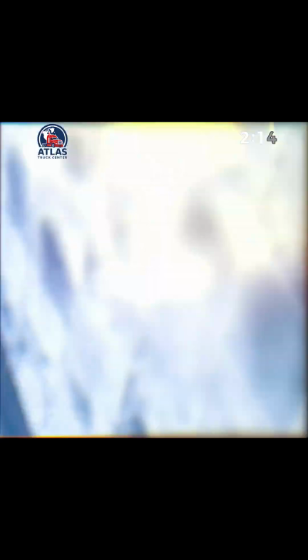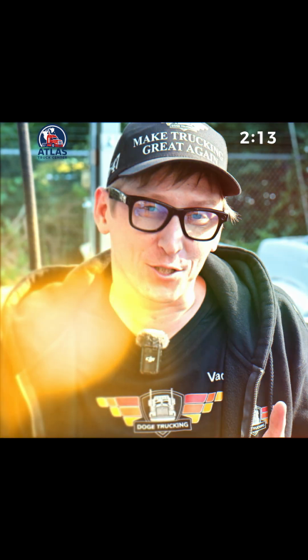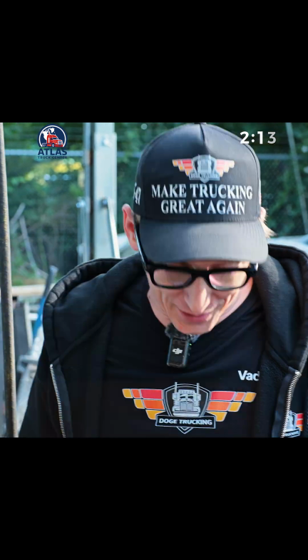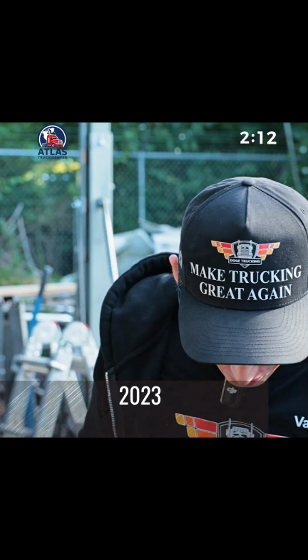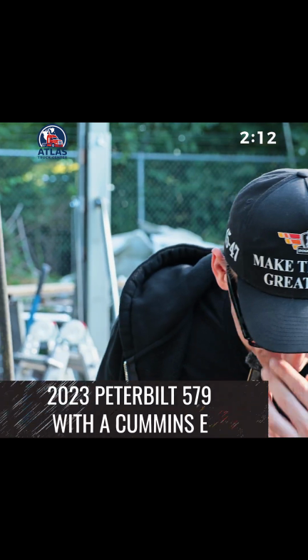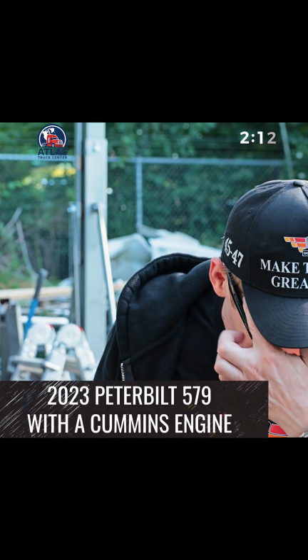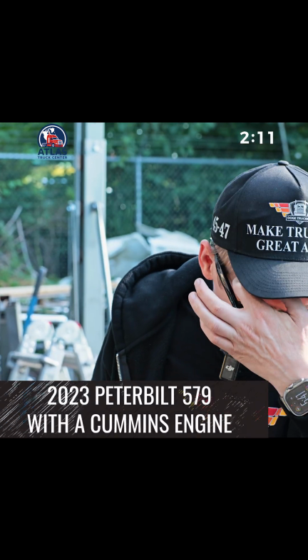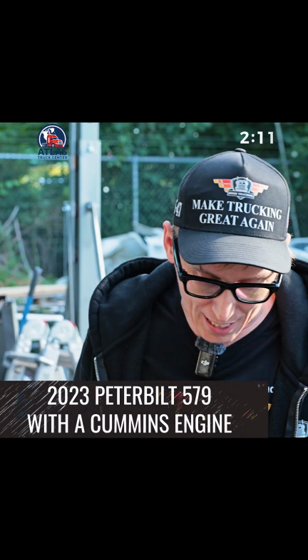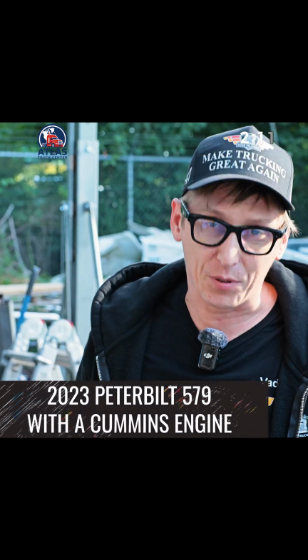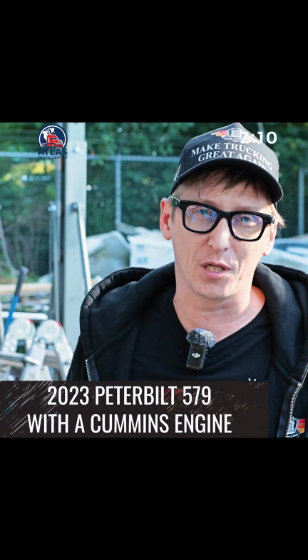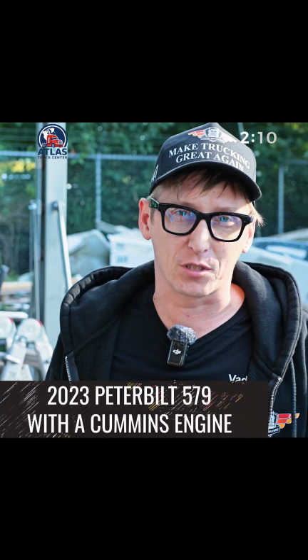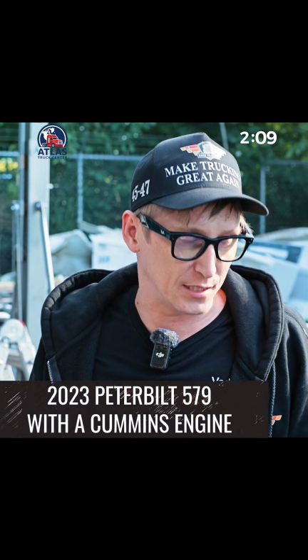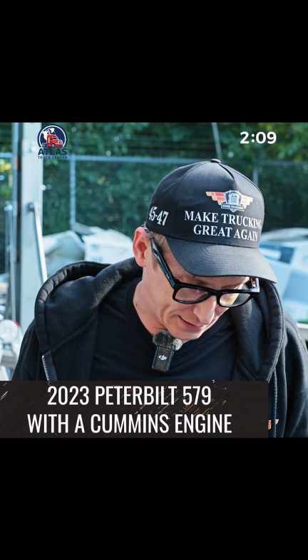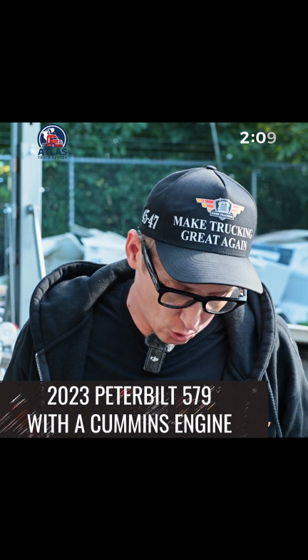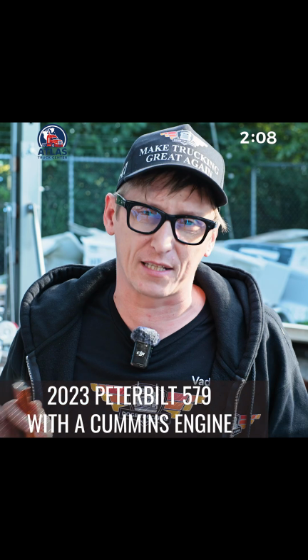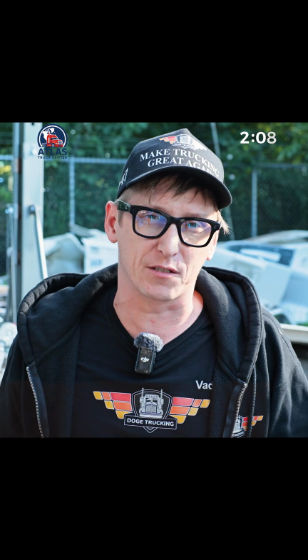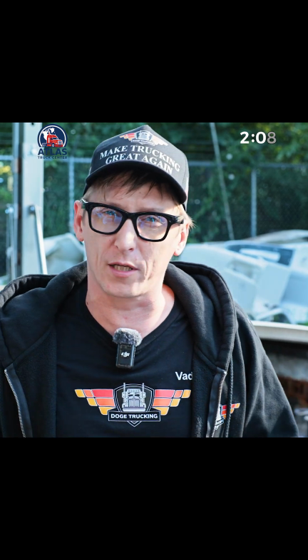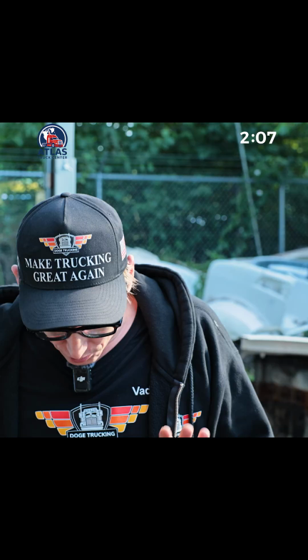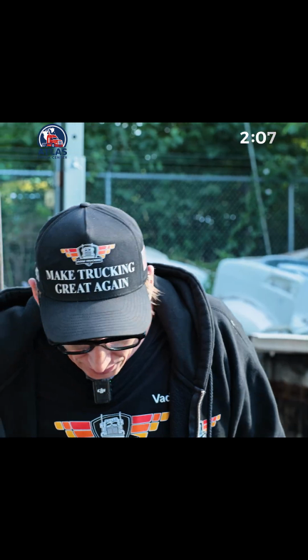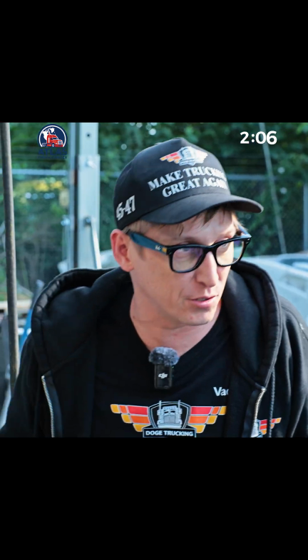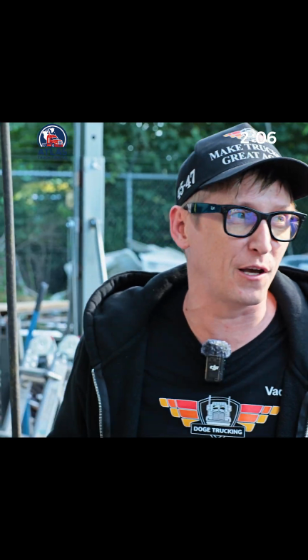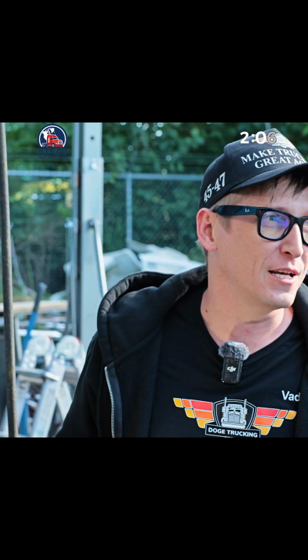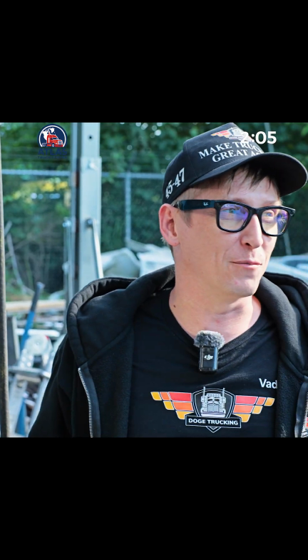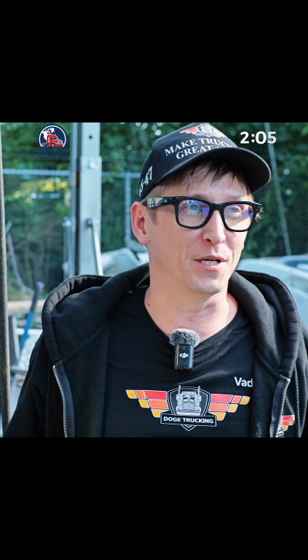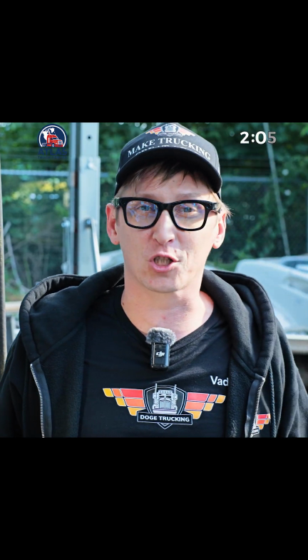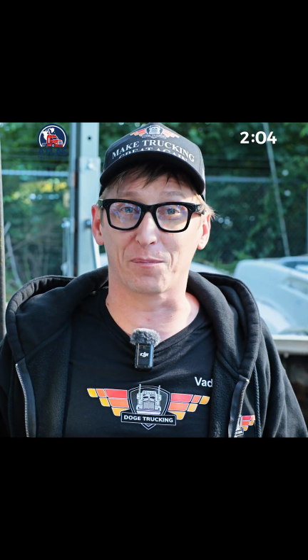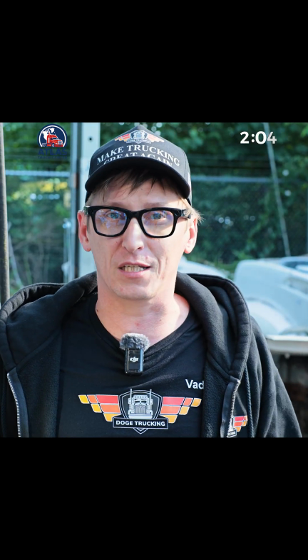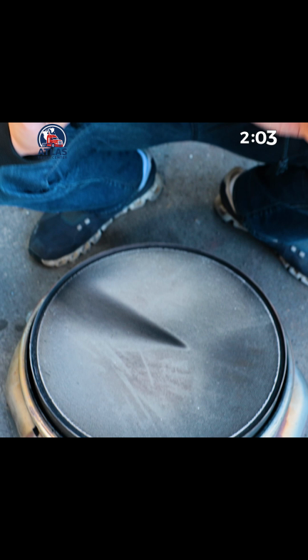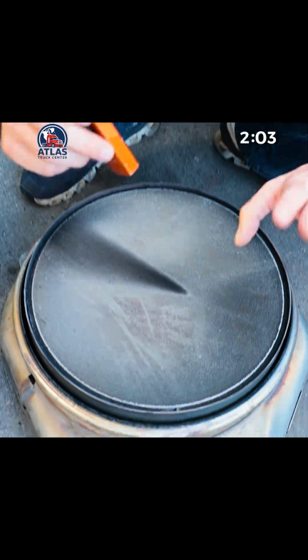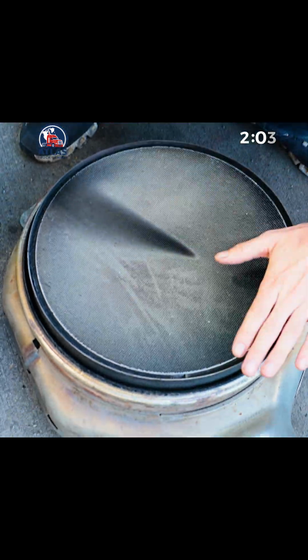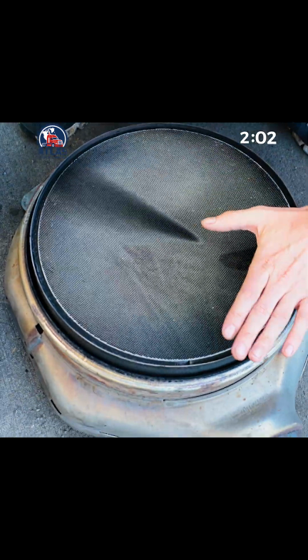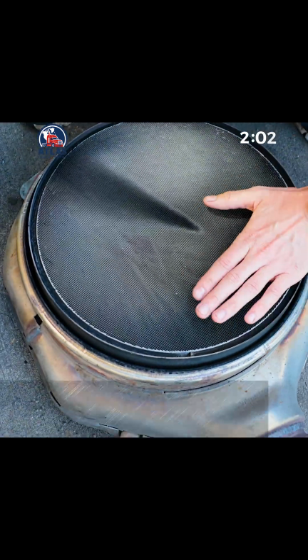Alright guys, check this out. We got a pretty interesting case here. This is a 2023 Peterbilt 579 with a Cummins. We had to pull the DPF because we just couldn't get it to regen properly.